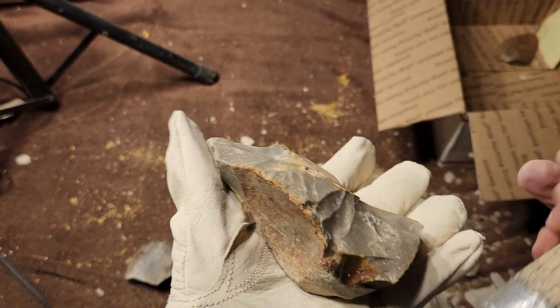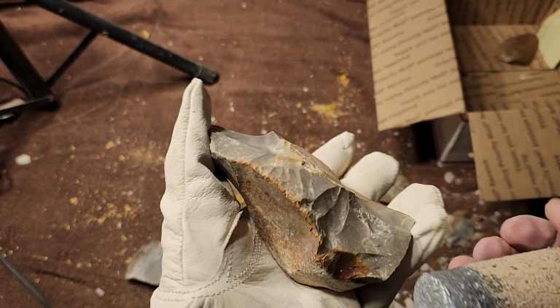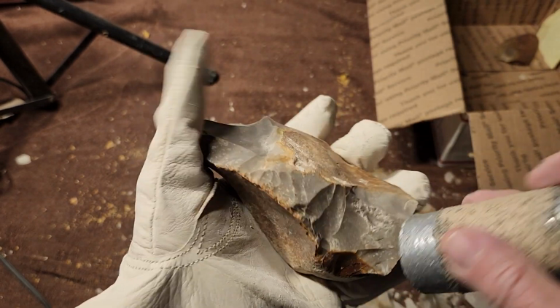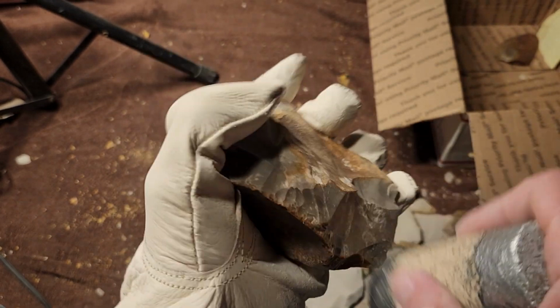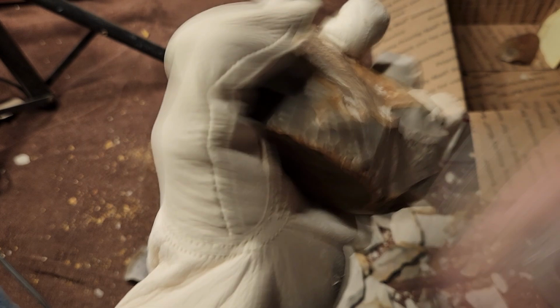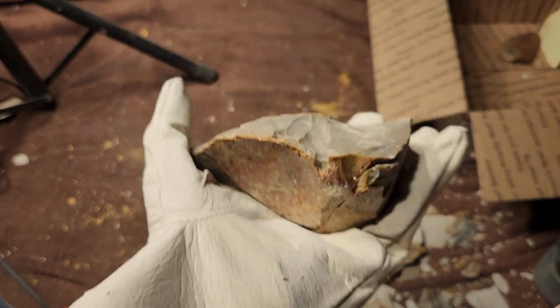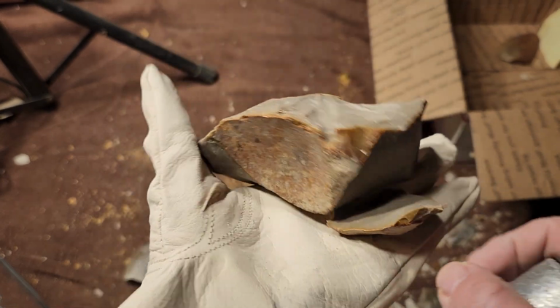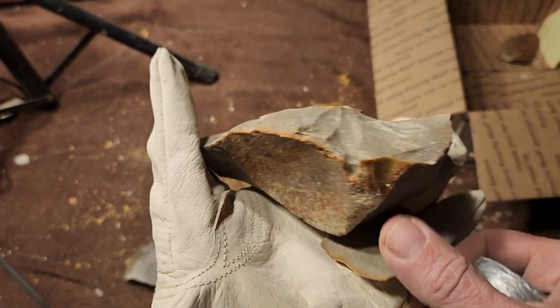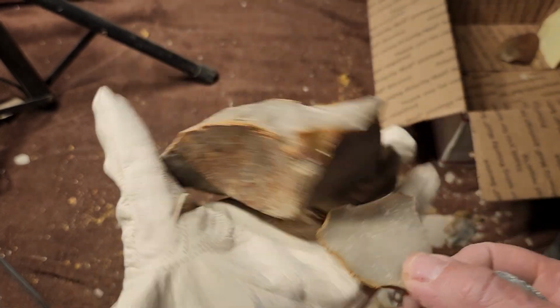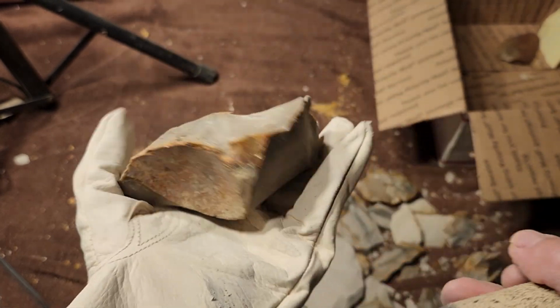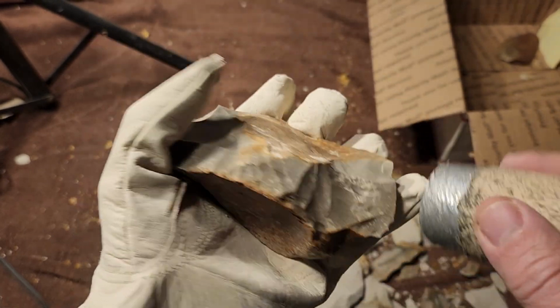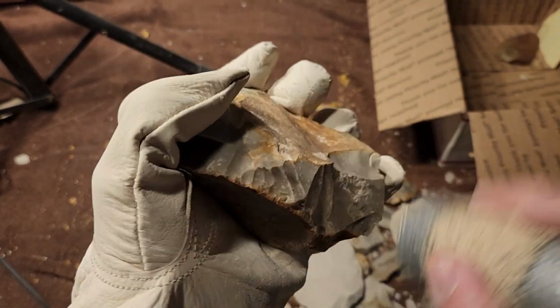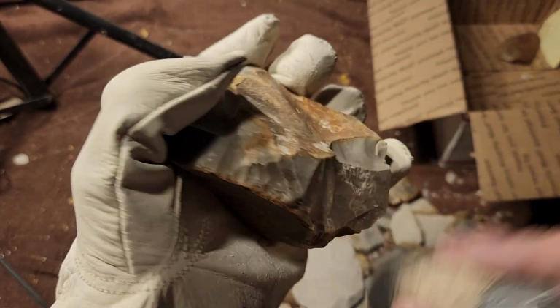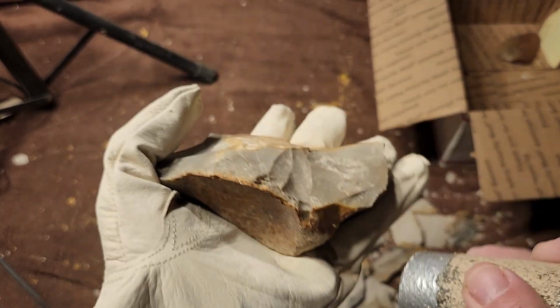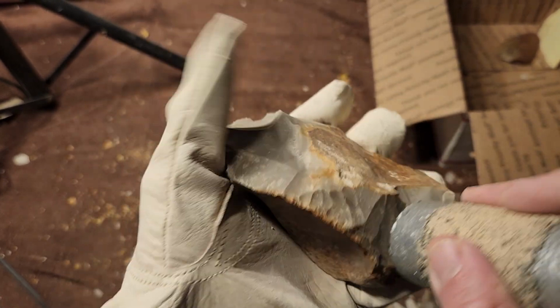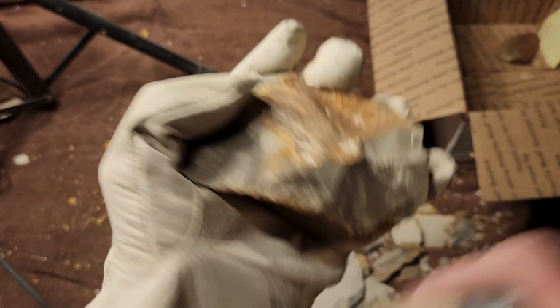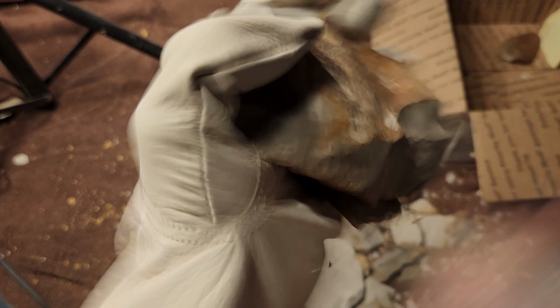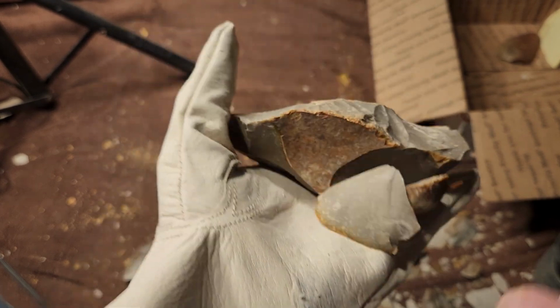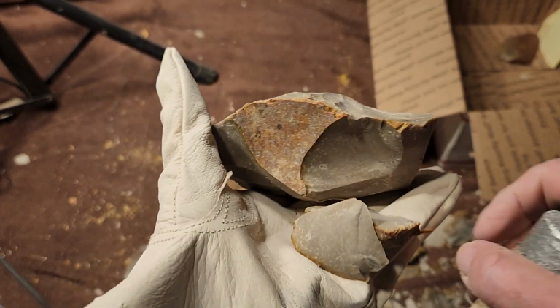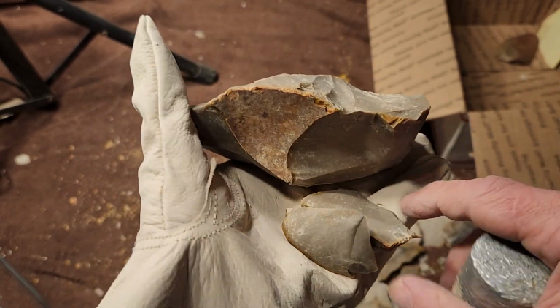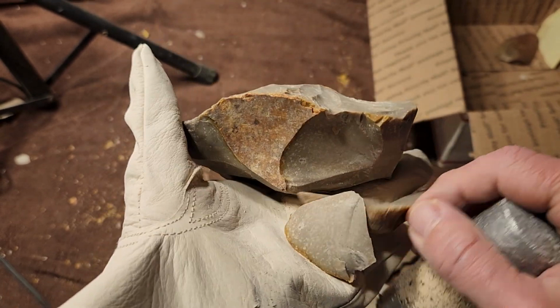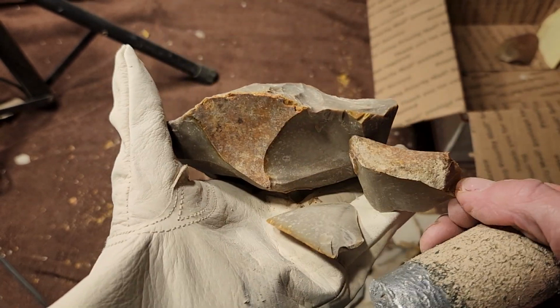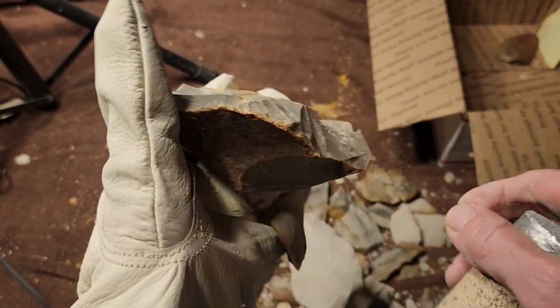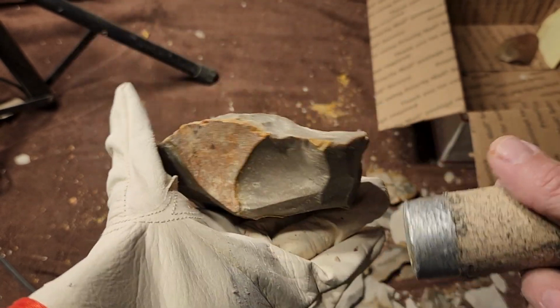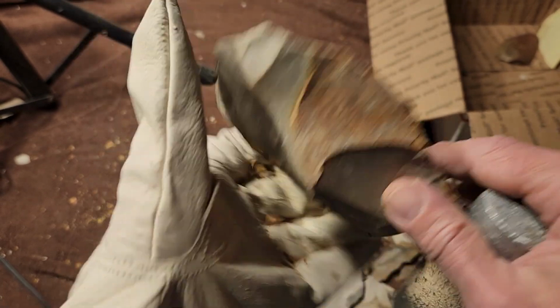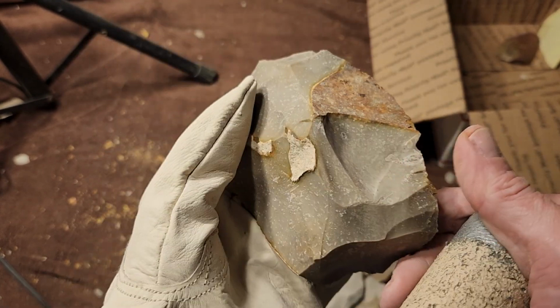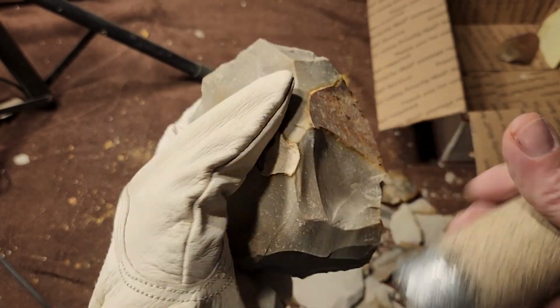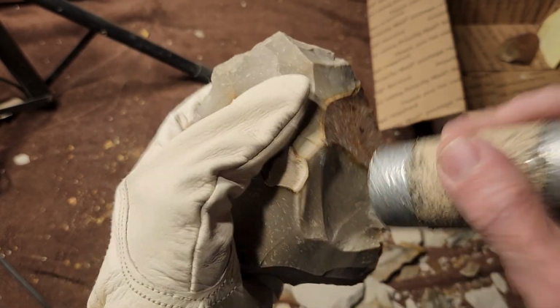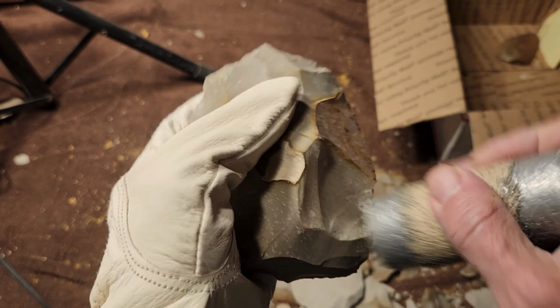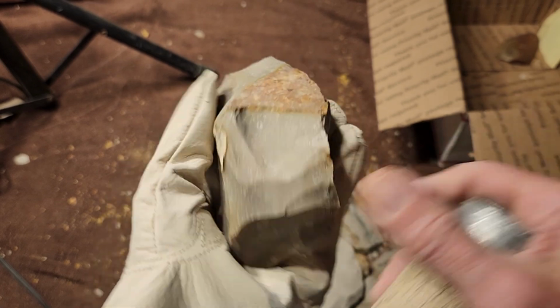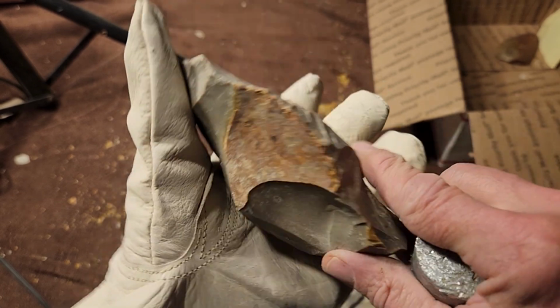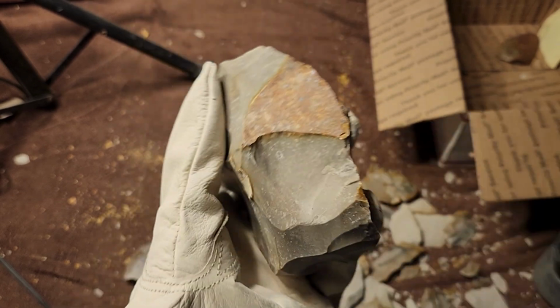So apparently if you leave it in the heat treat a long time — I never leave it for 20 hours; that's some hardcore heat treating — but apparently it works.